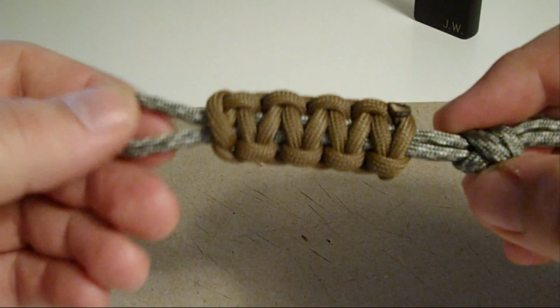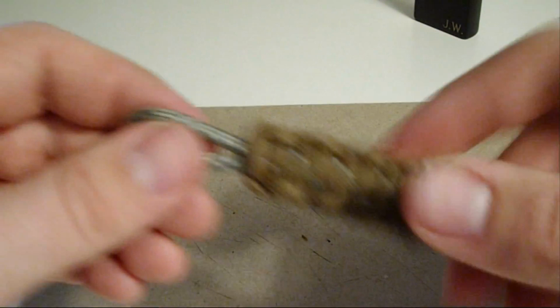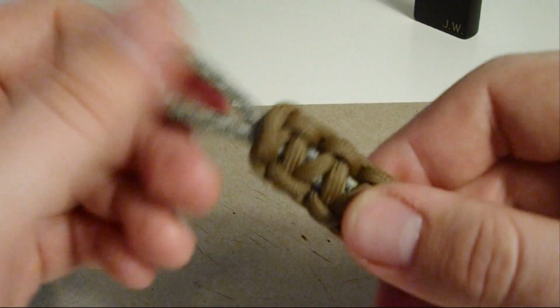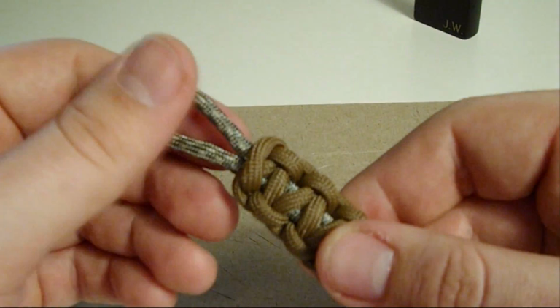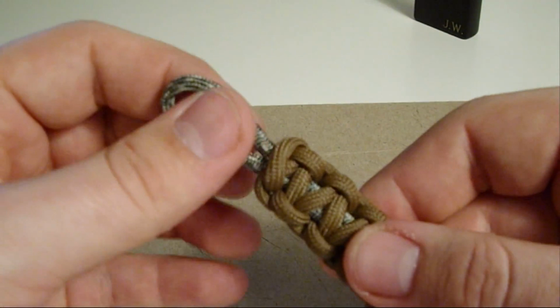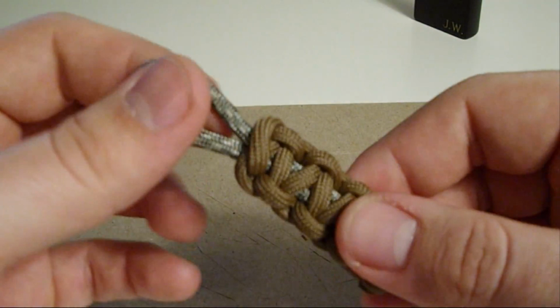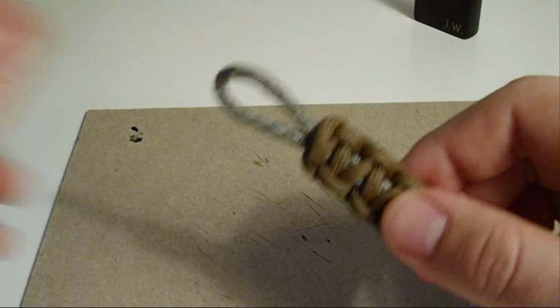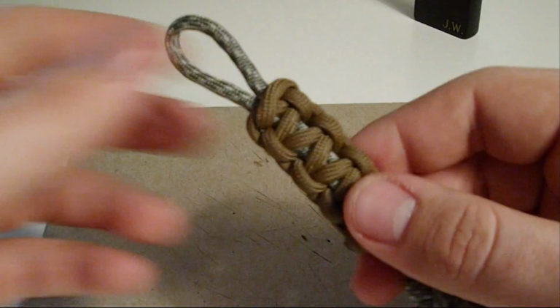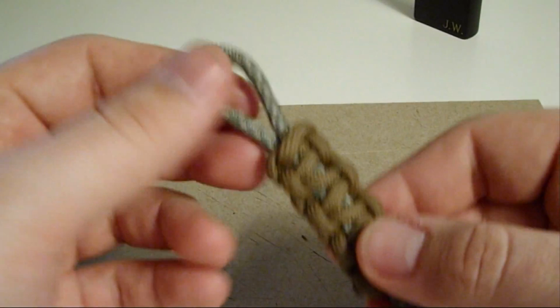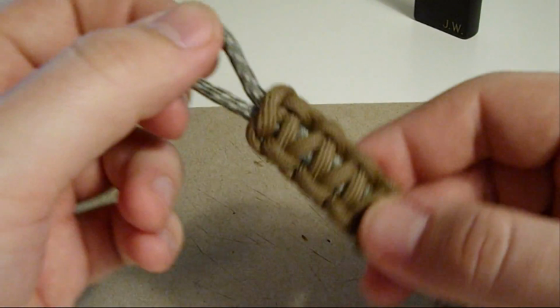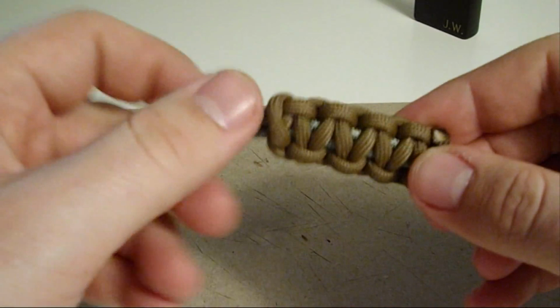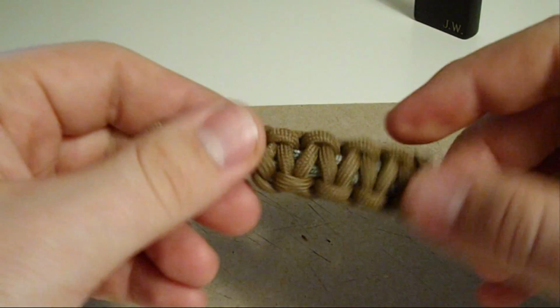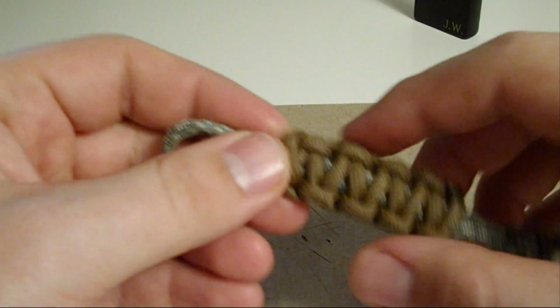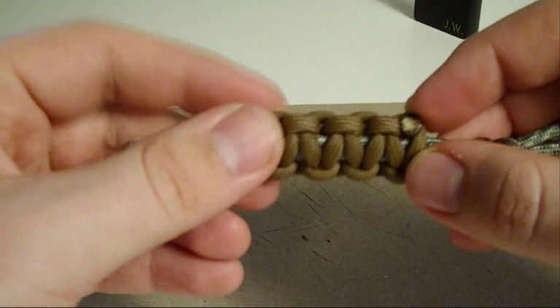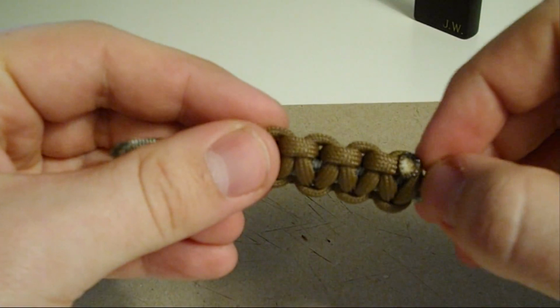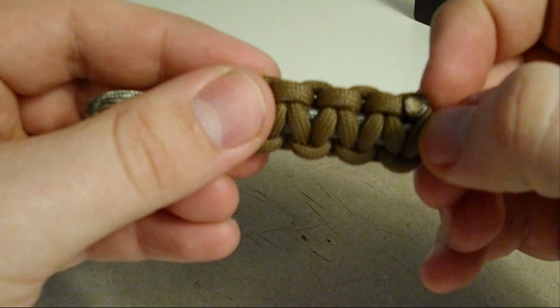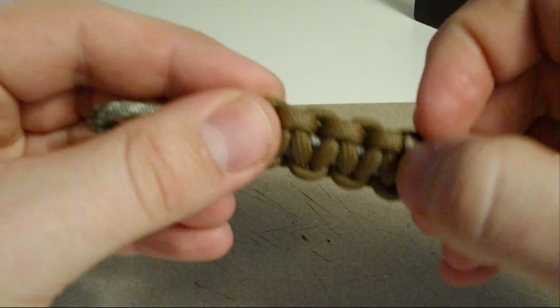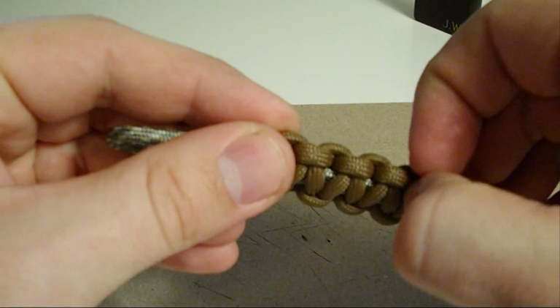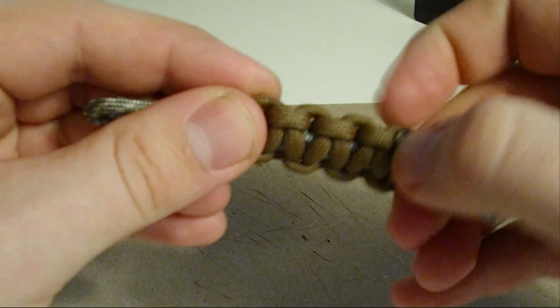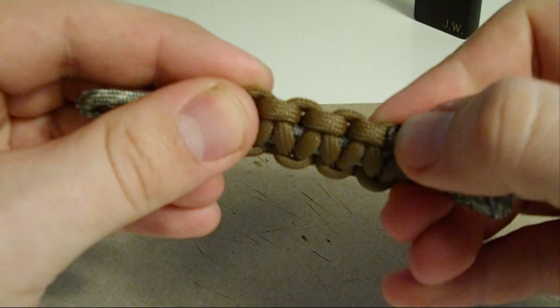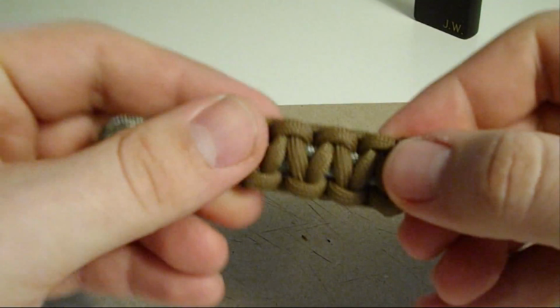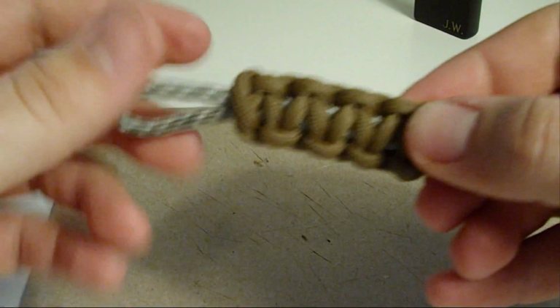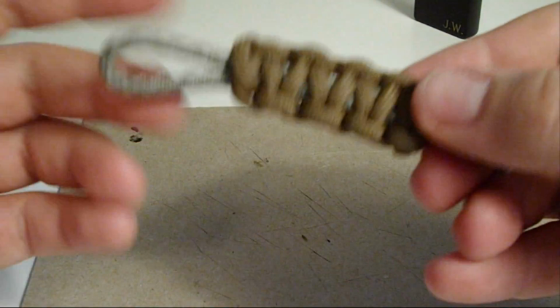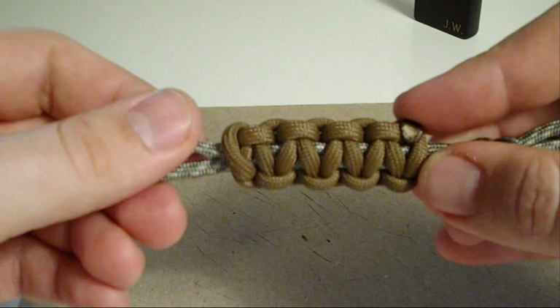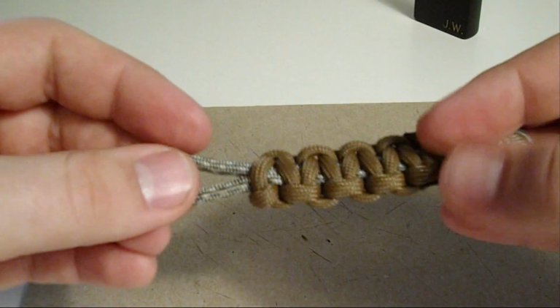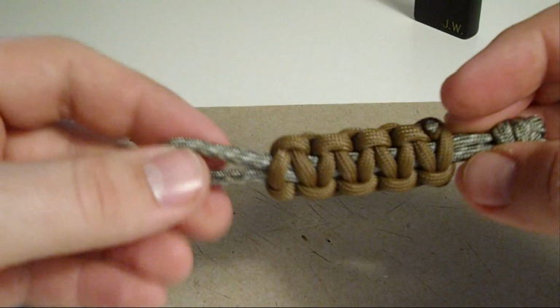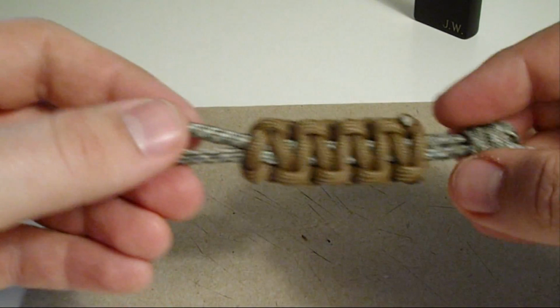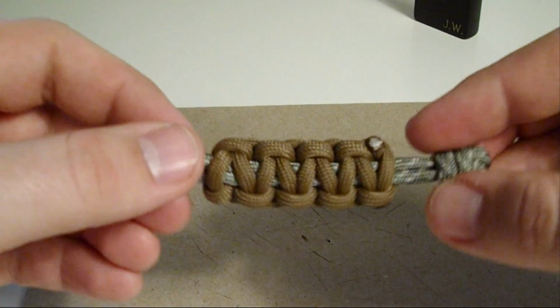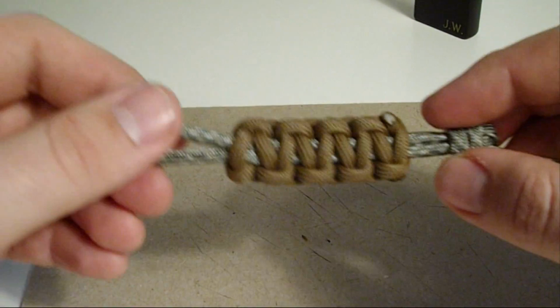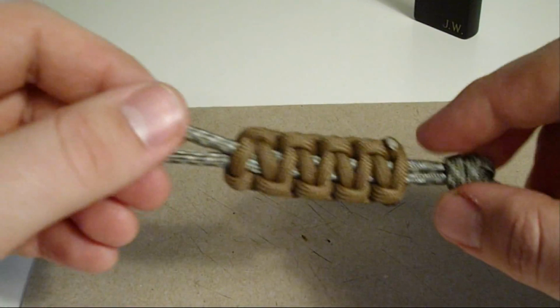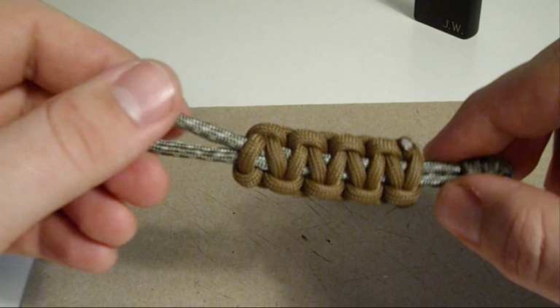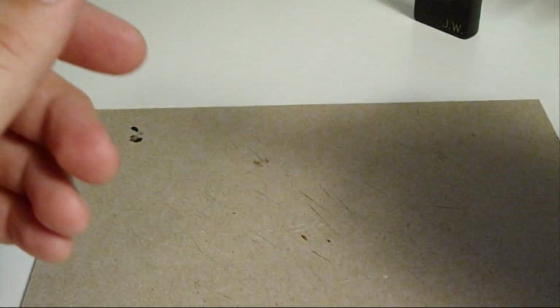And there you have it. Like I said, I showed in my first video — you can put it on your keys, you can use it for whatever. But if you ever need to, you can just snip off one of these ends and unravel it and you have close to two feet of paracord. So there you go guys, thanks for watching and subscribe if you haven't.